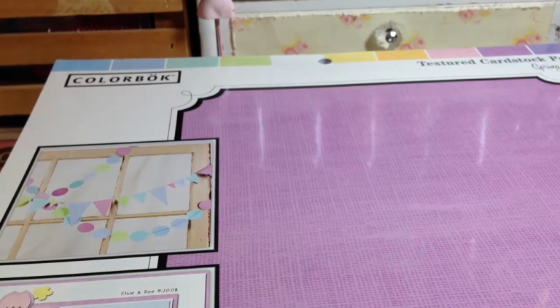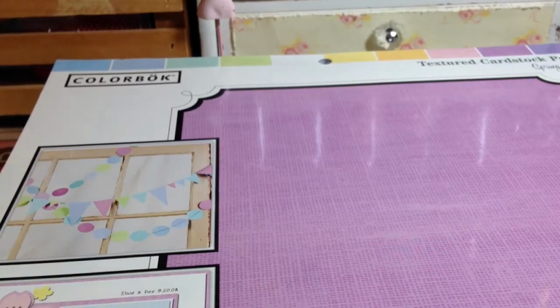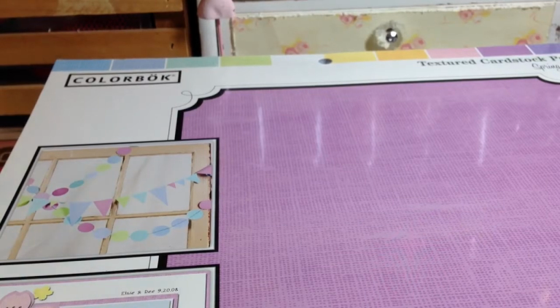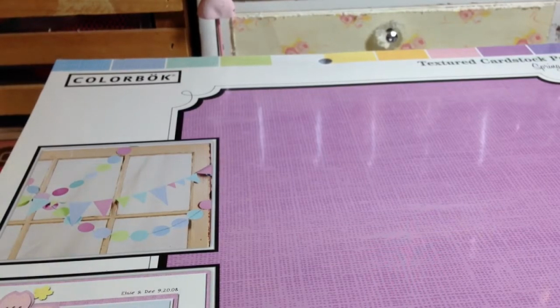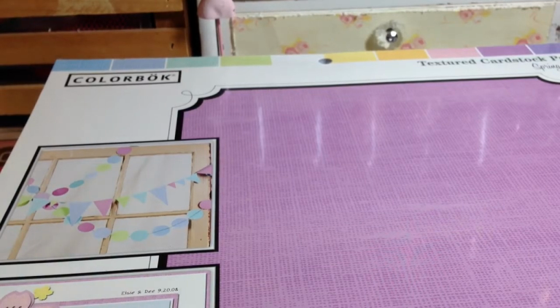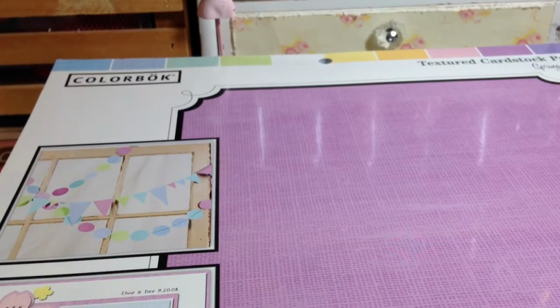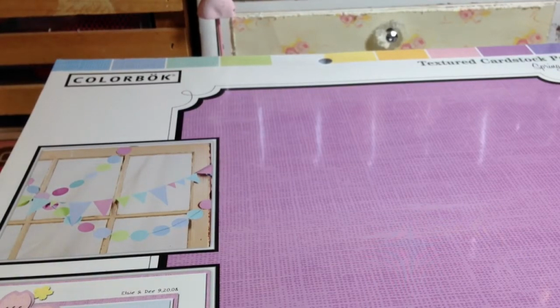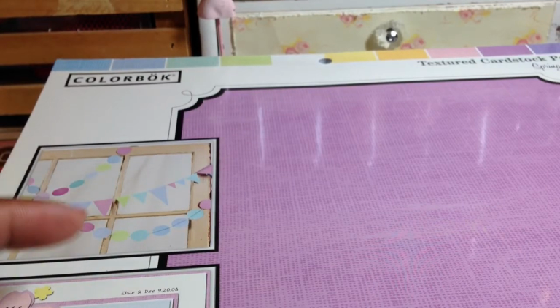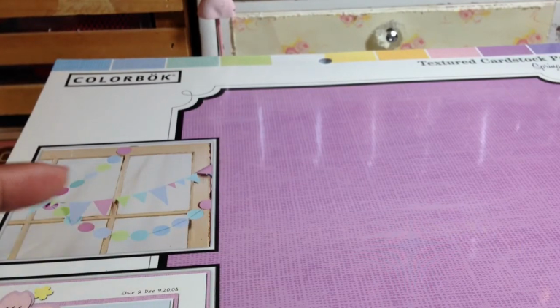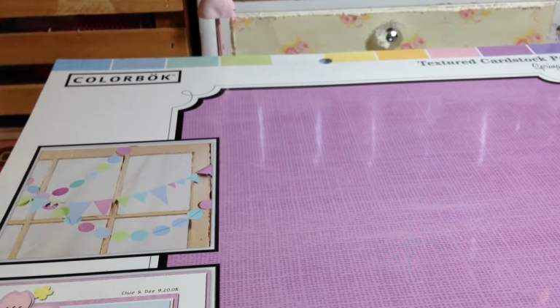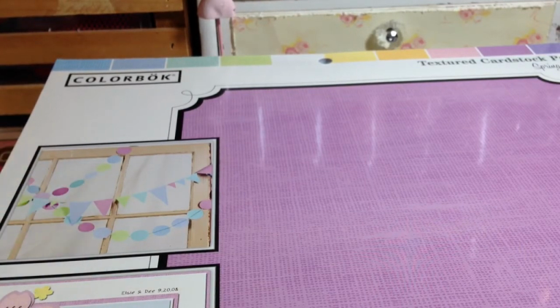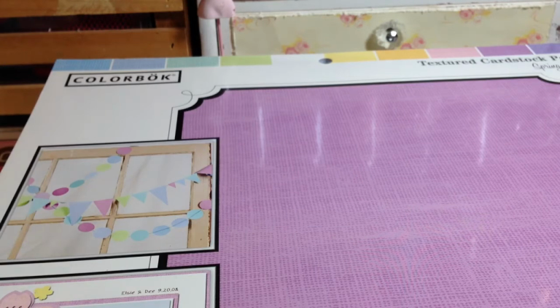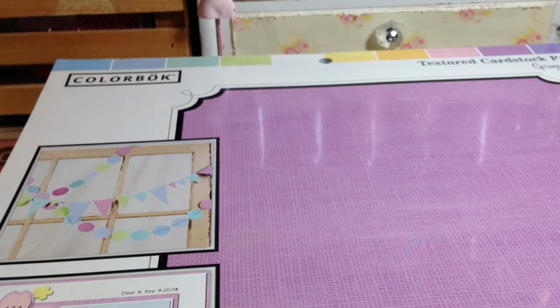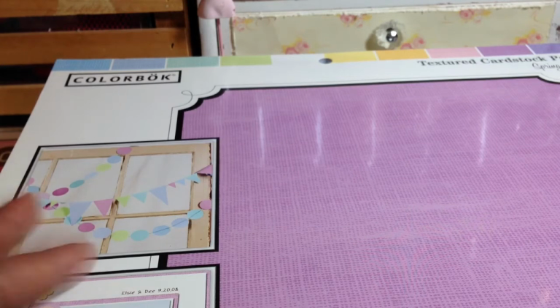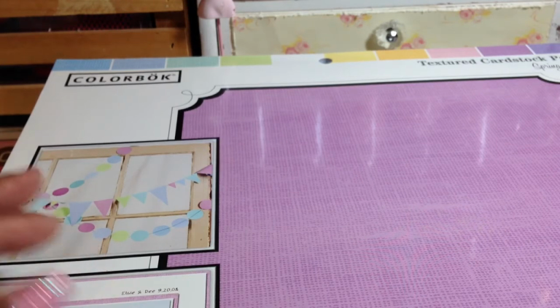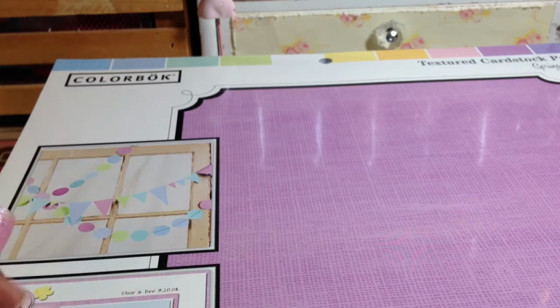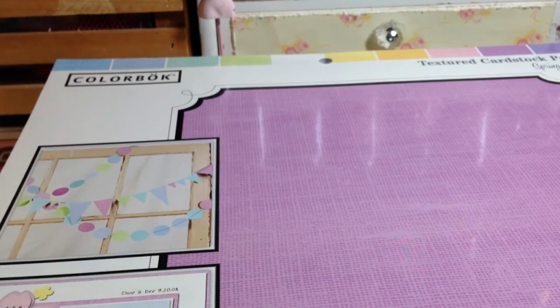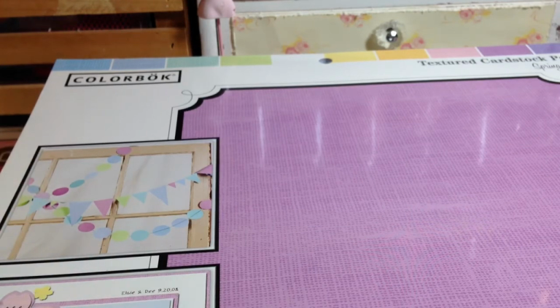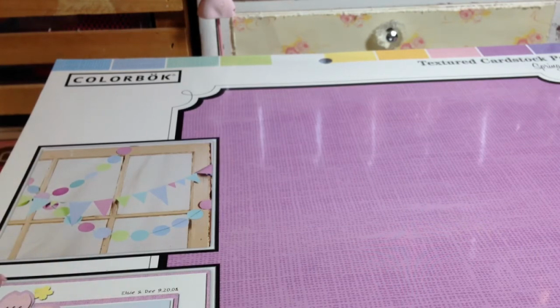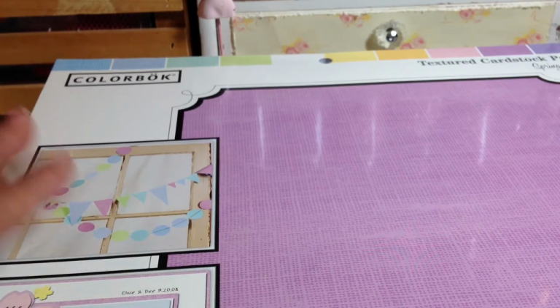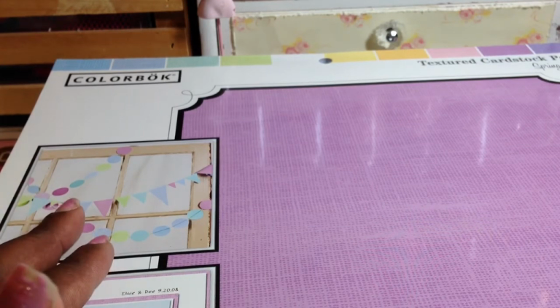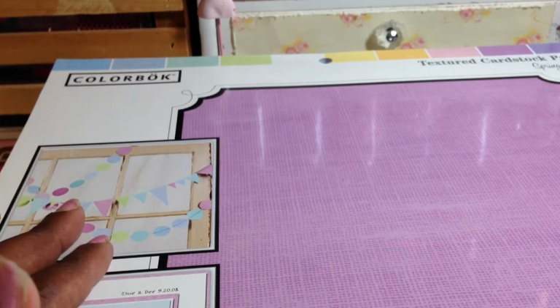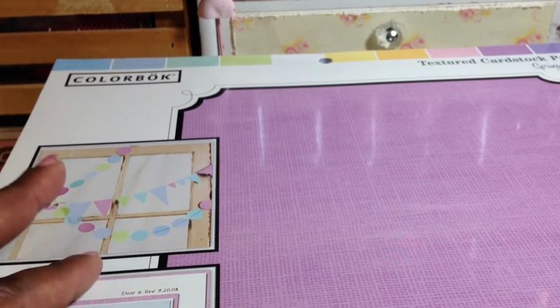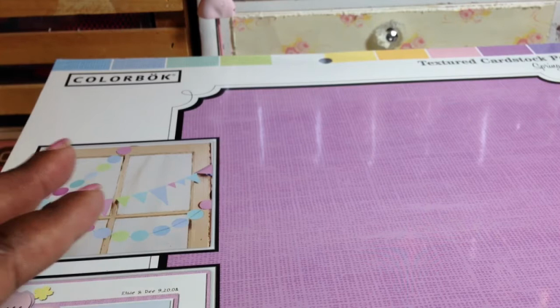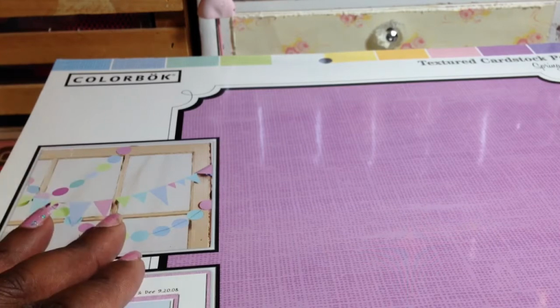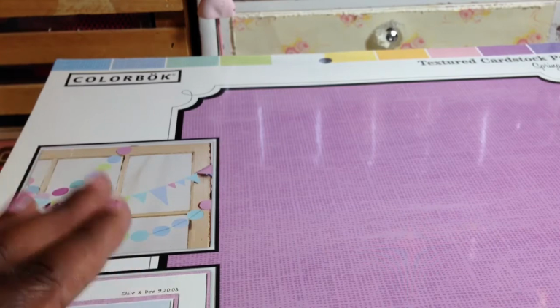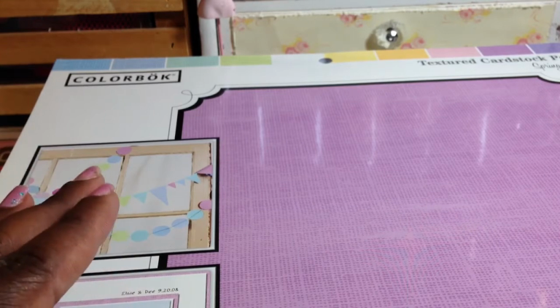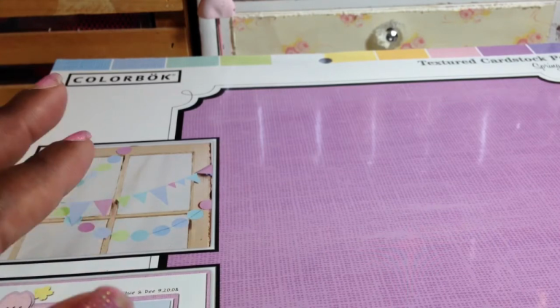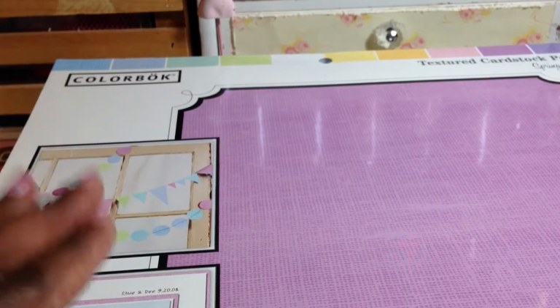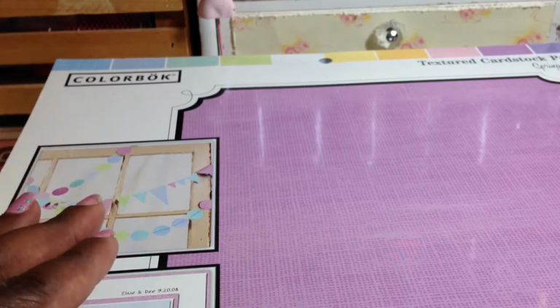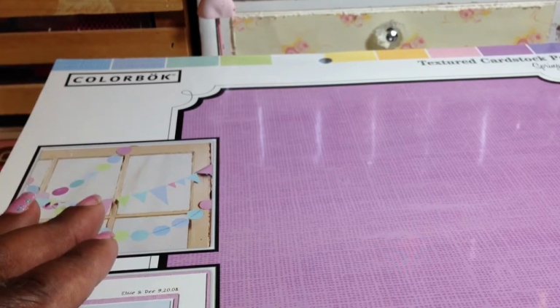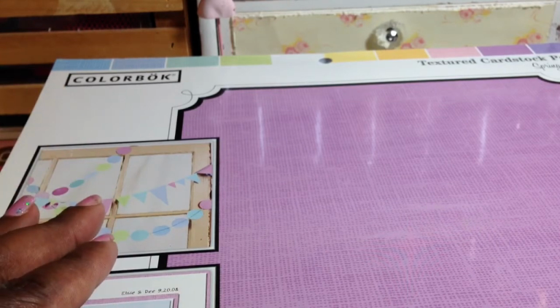Hey guys, so this is like my sixth time trying to upload this video. Hopefully six times is a charm. But if you guys have a Walmart that's out by you, all of this paper that I'm about to show you is $1 for the paper pads.